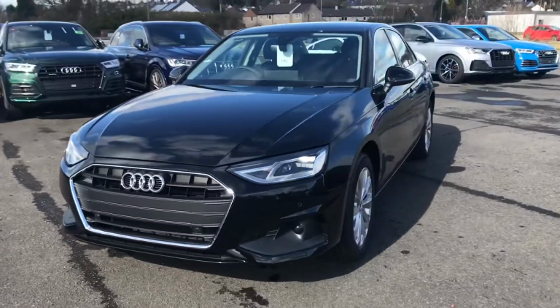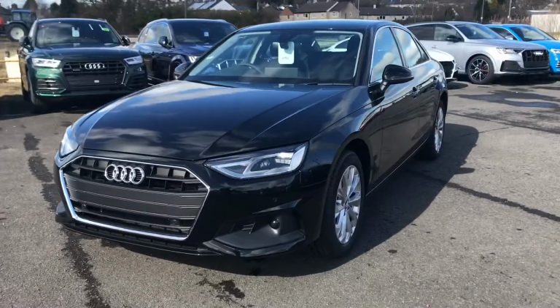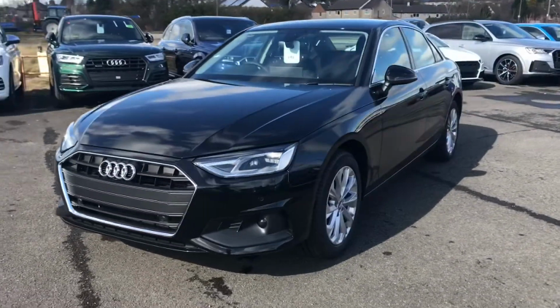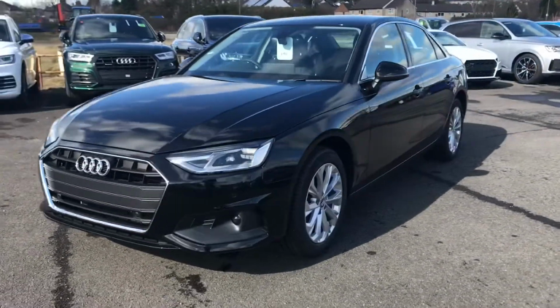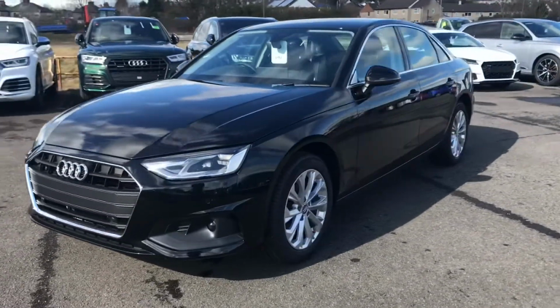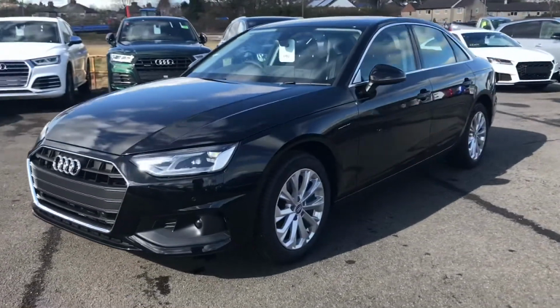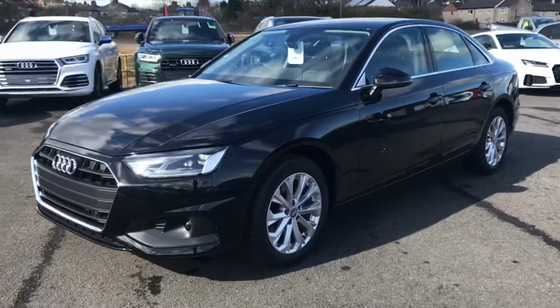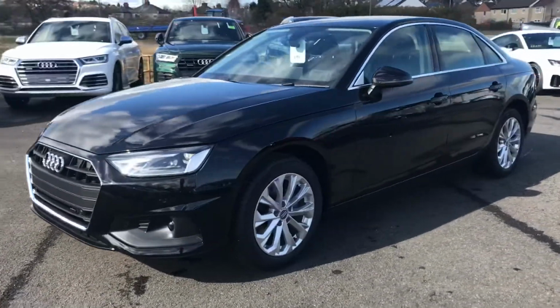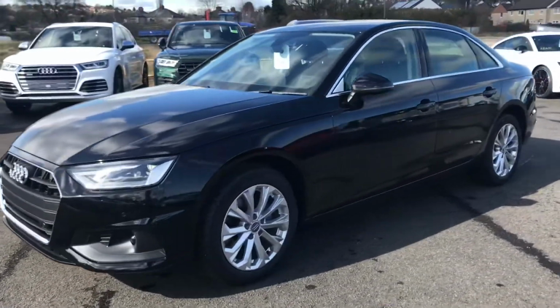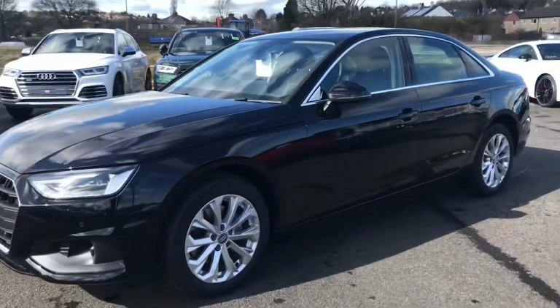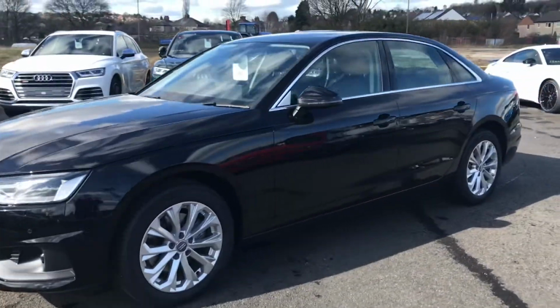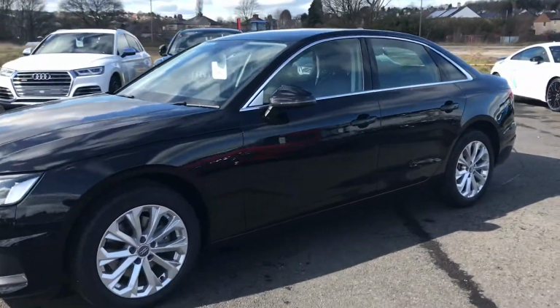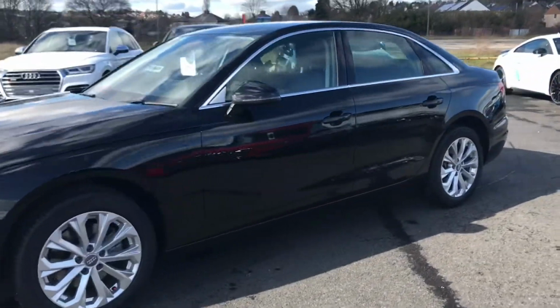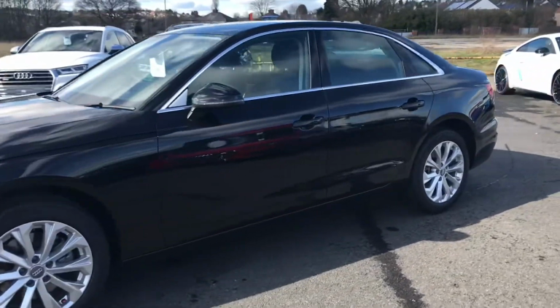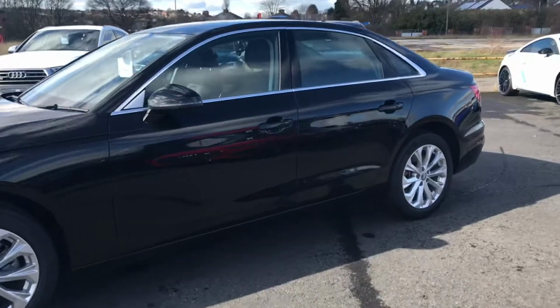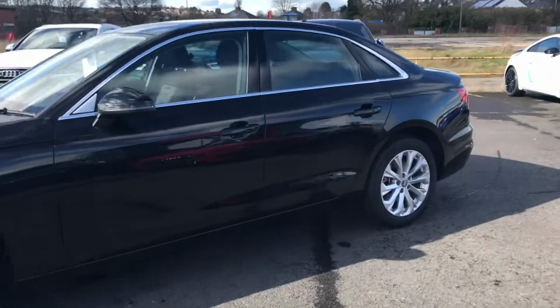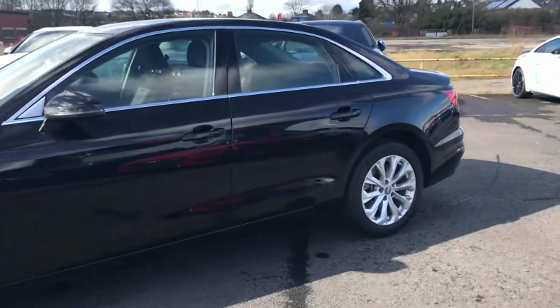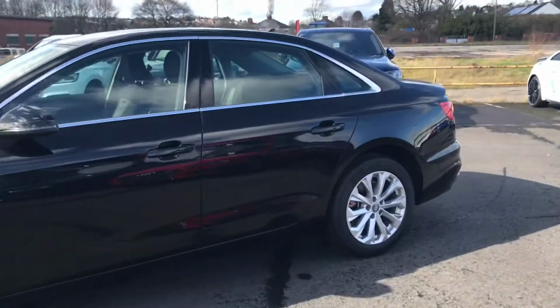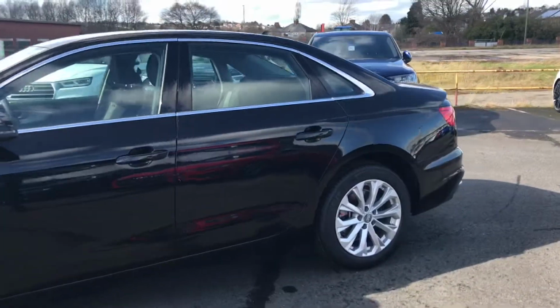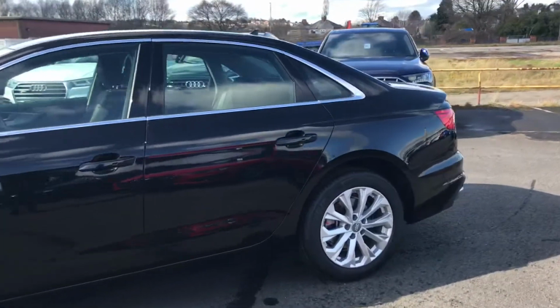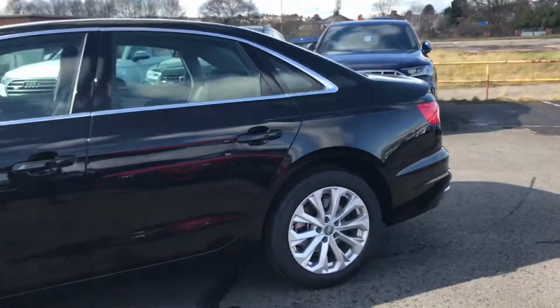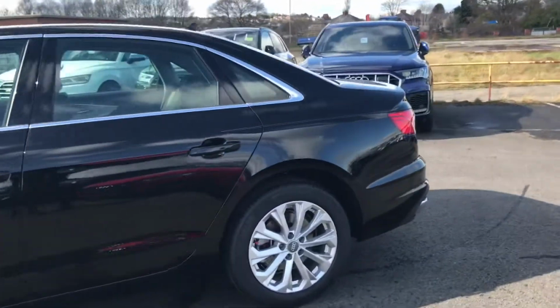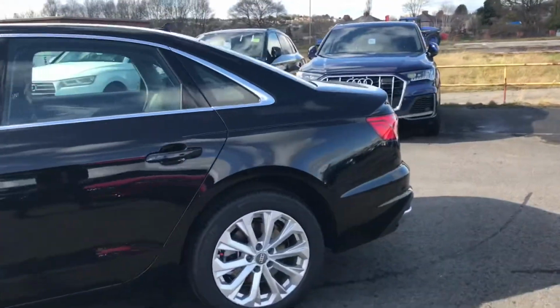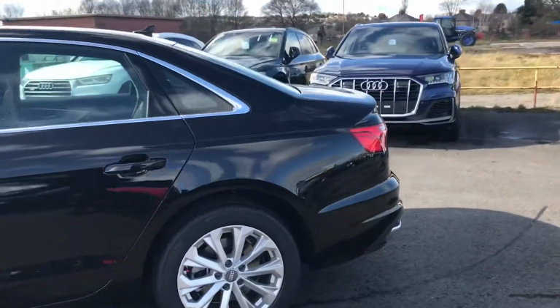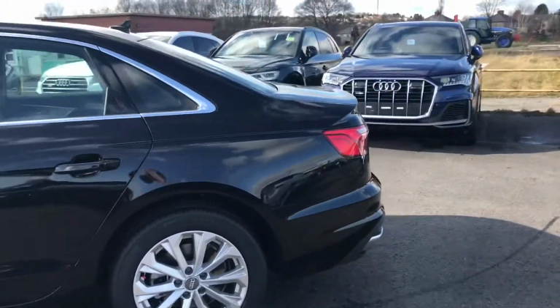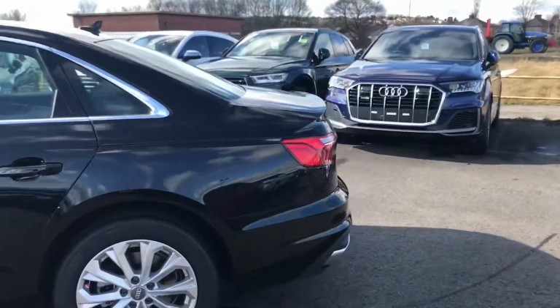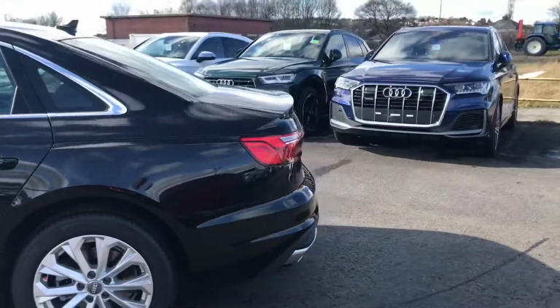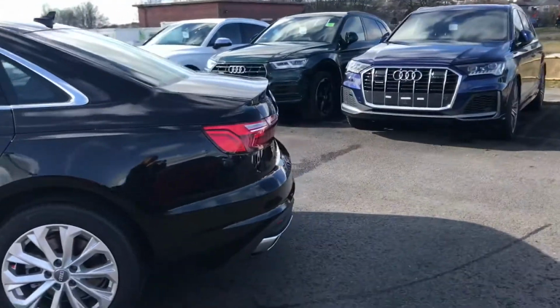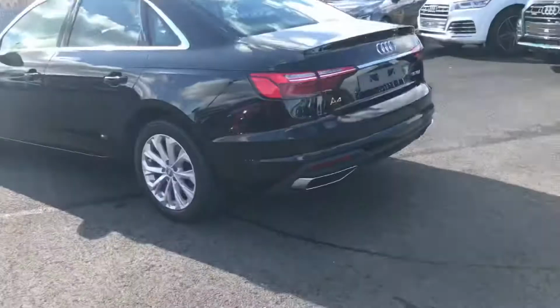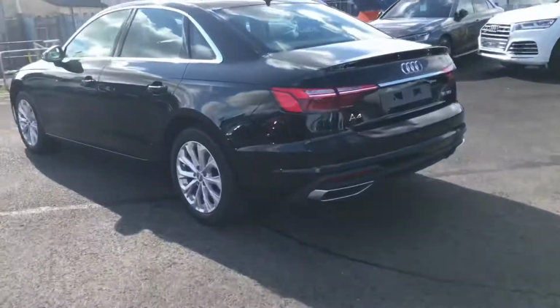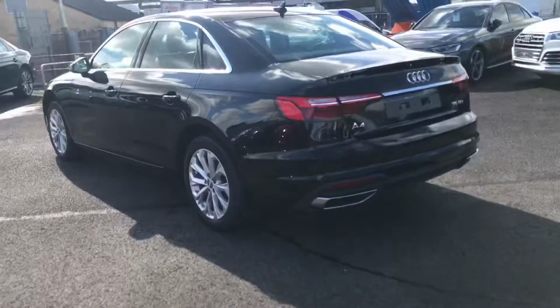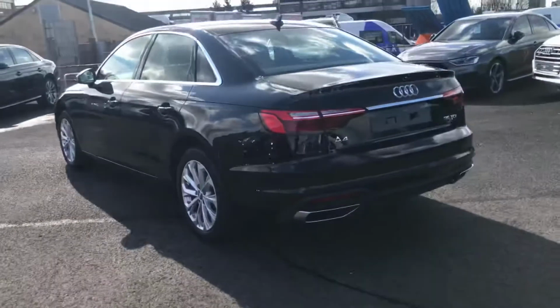It's finished in brilliant black. We have LED headlights and LED rail lights as well as LED running lights. It comes with 17 inch alloy wheels, 10 spoke crystal design.